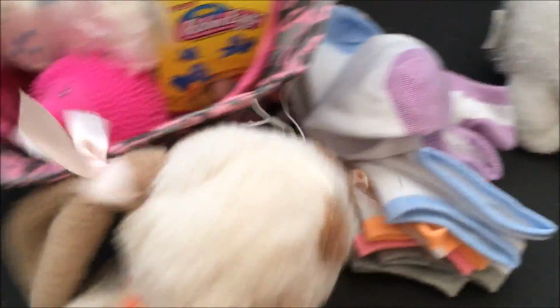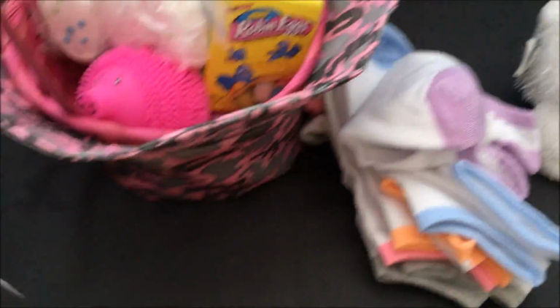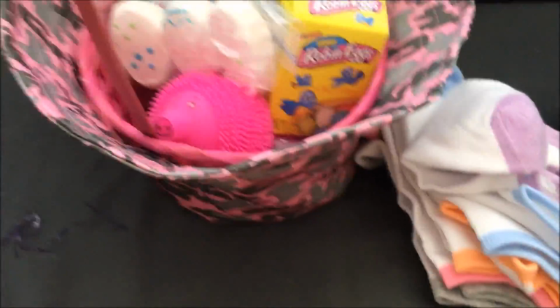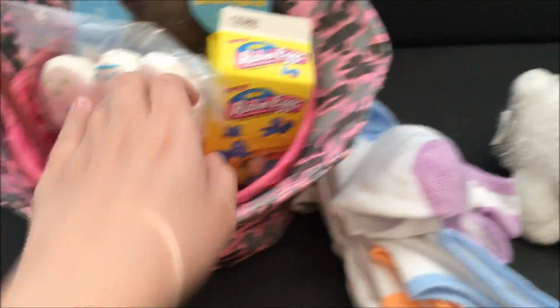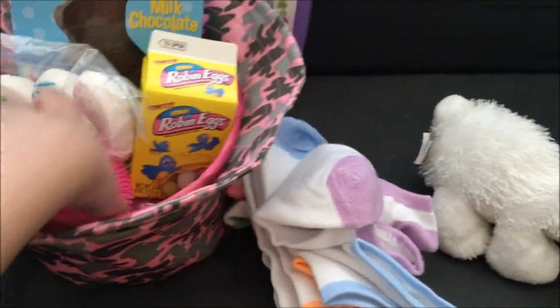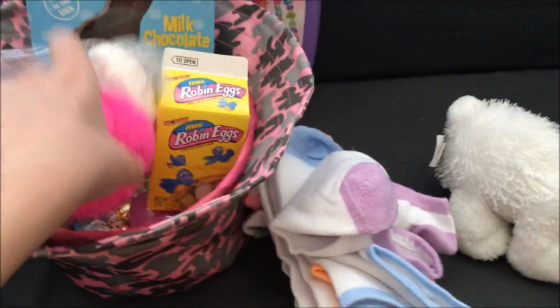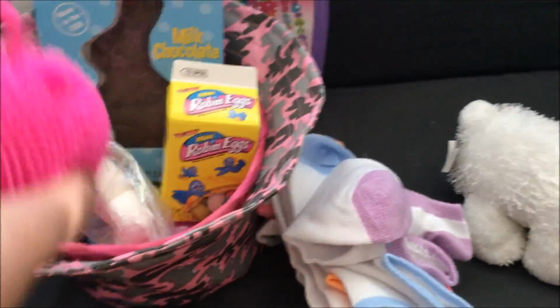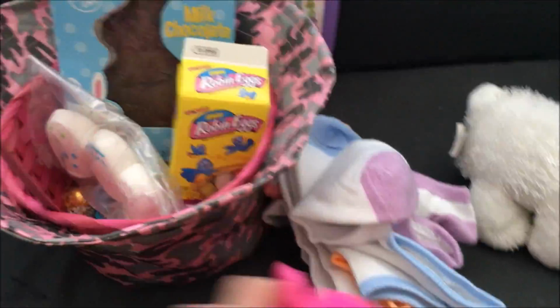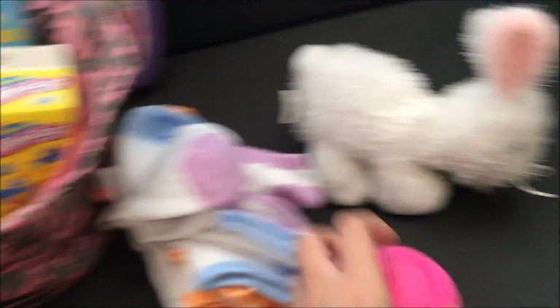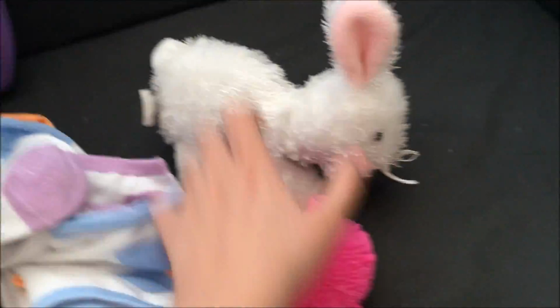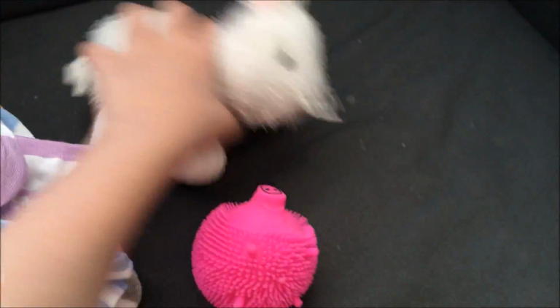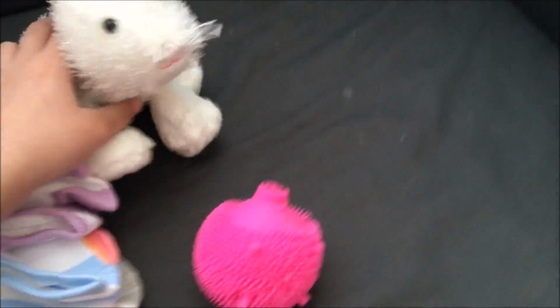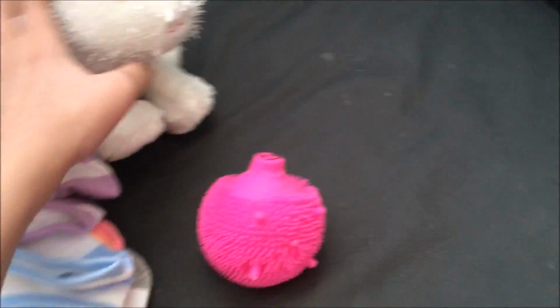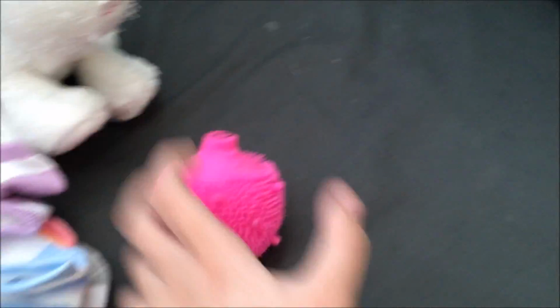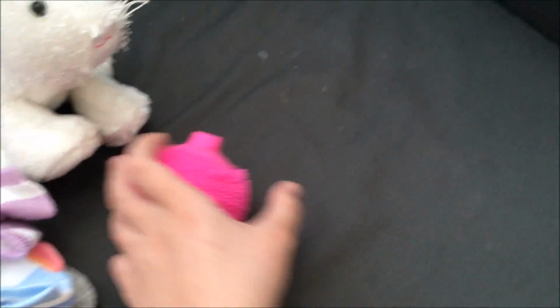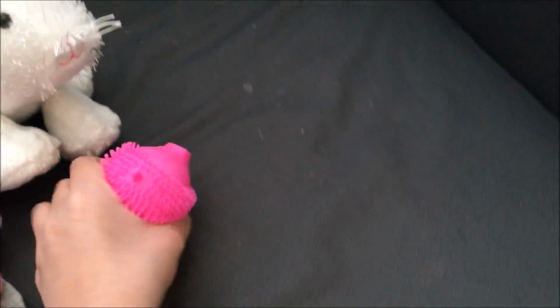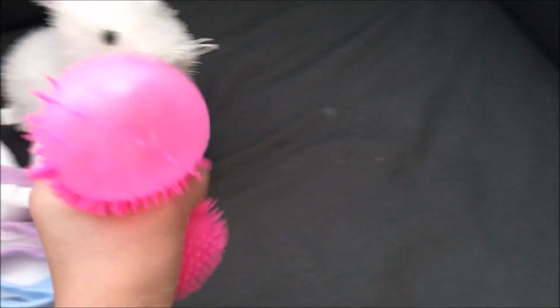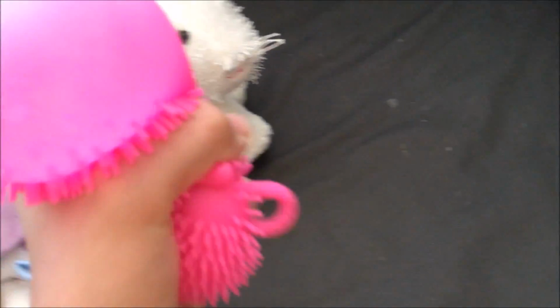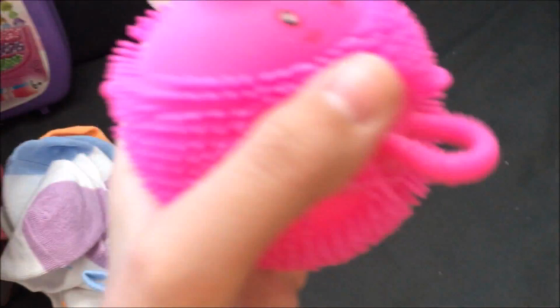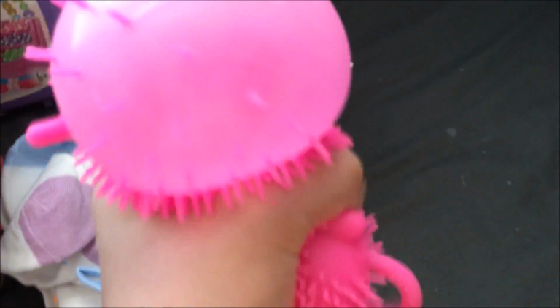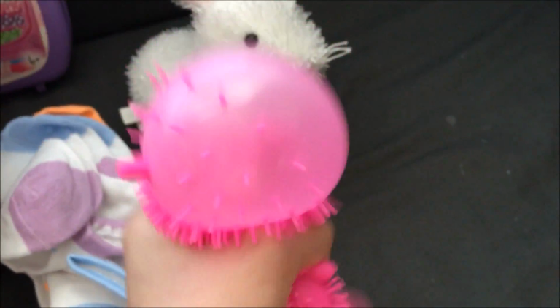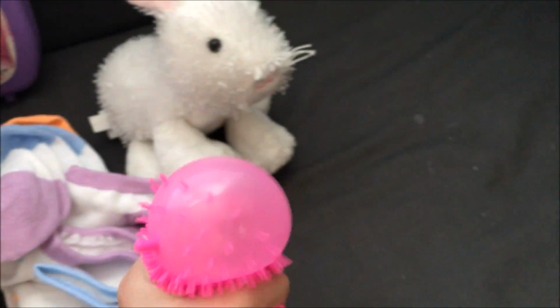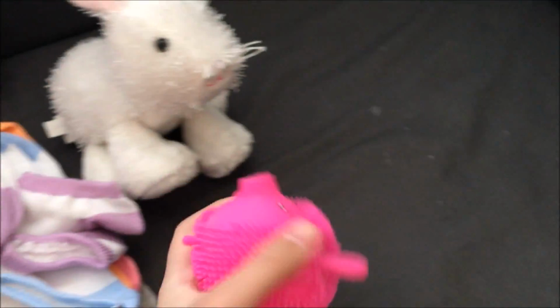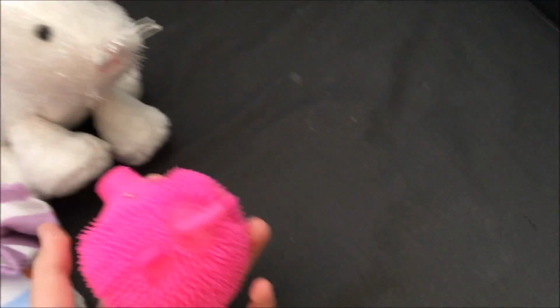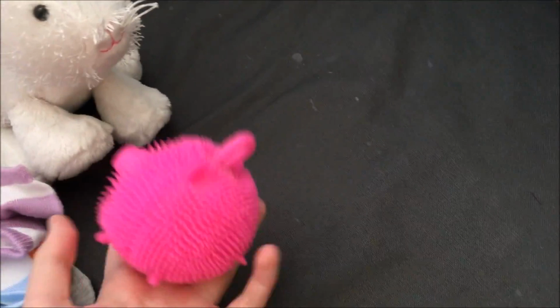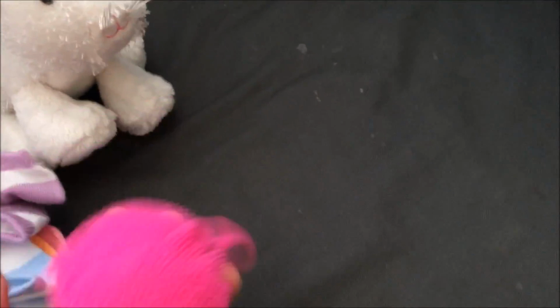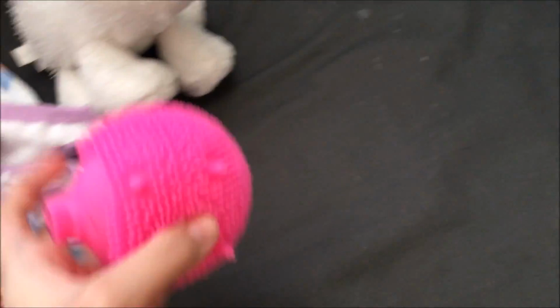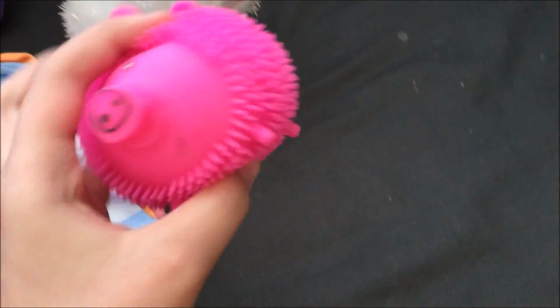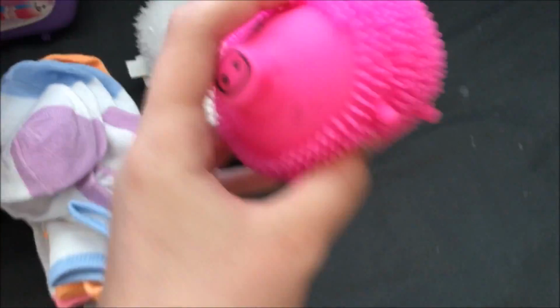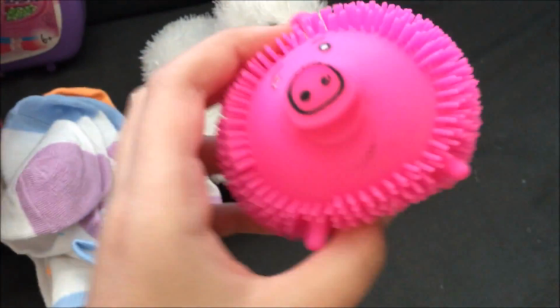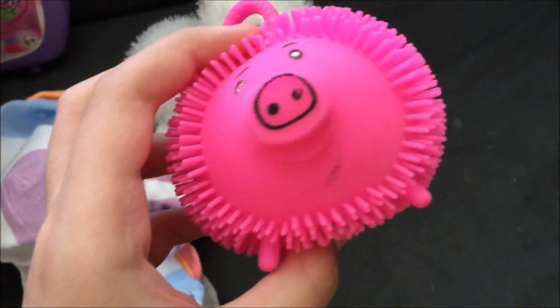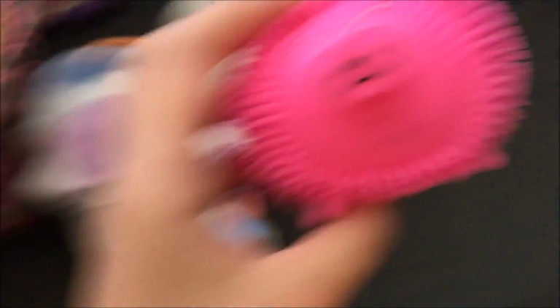And next, we got this pink thing here. It's like a squishy thing and its mouth is already coming off.